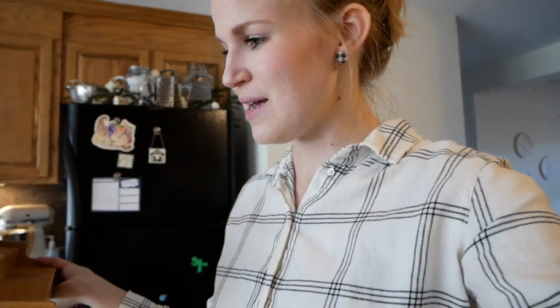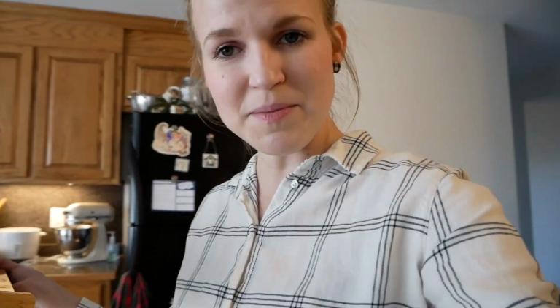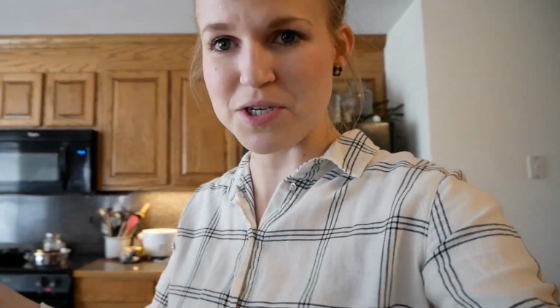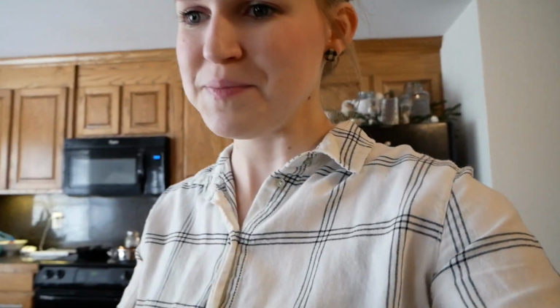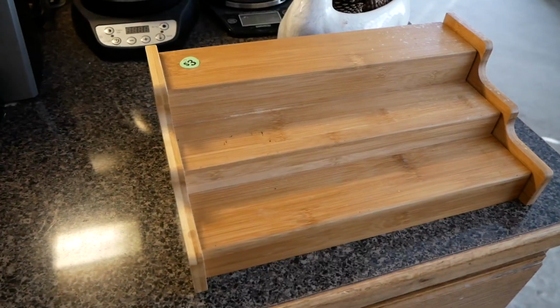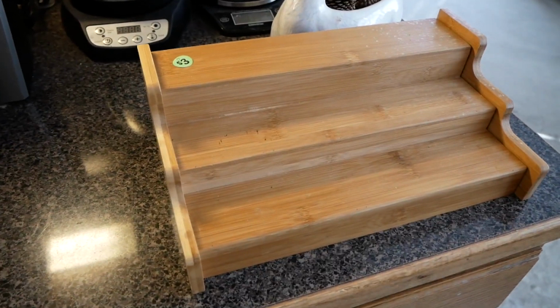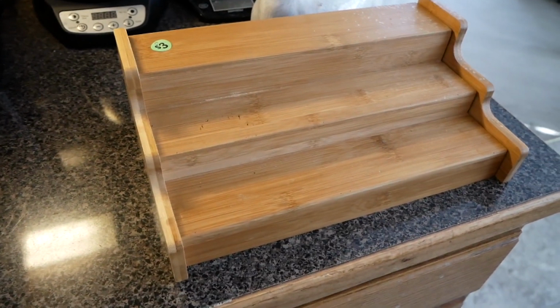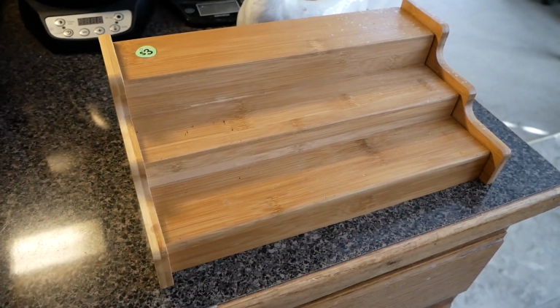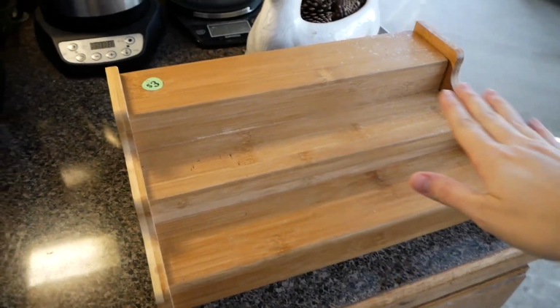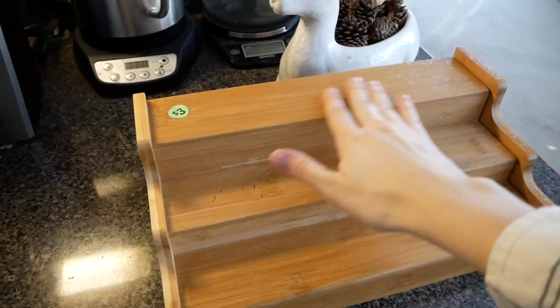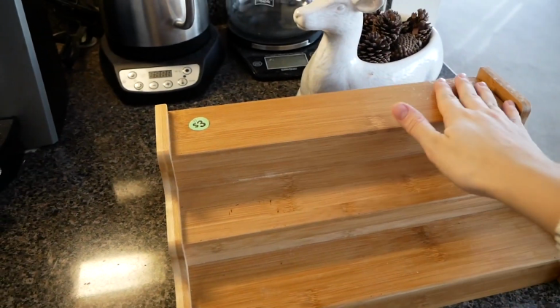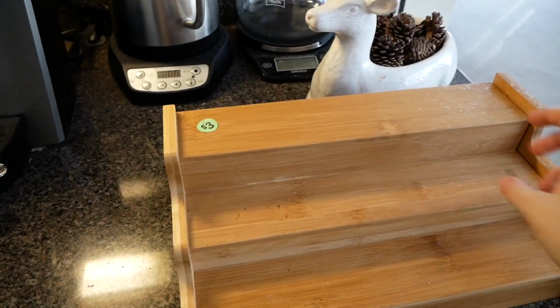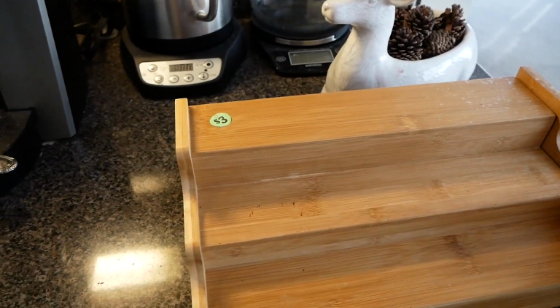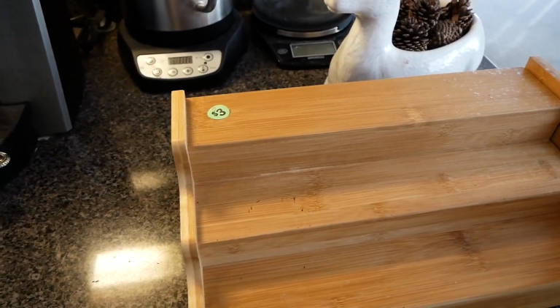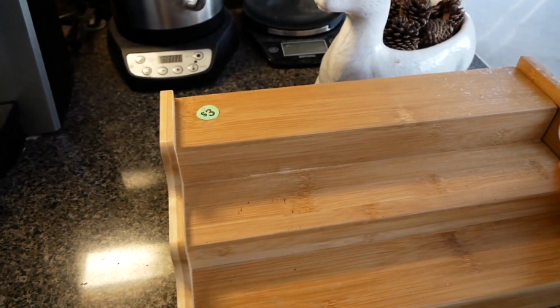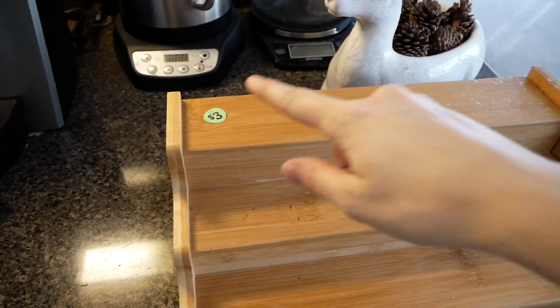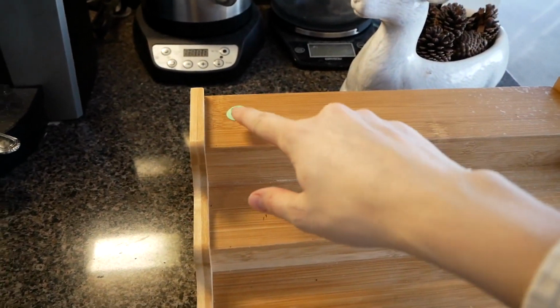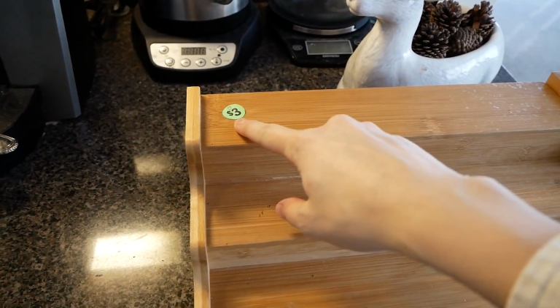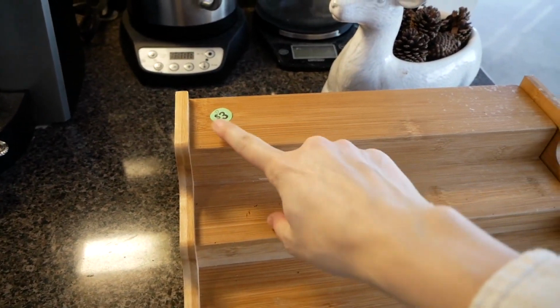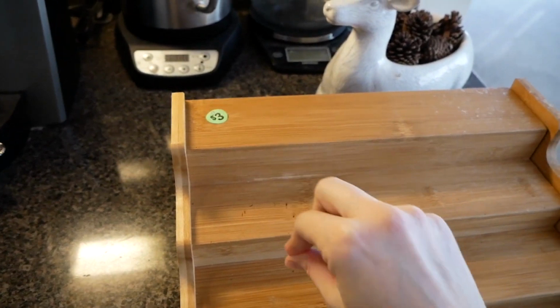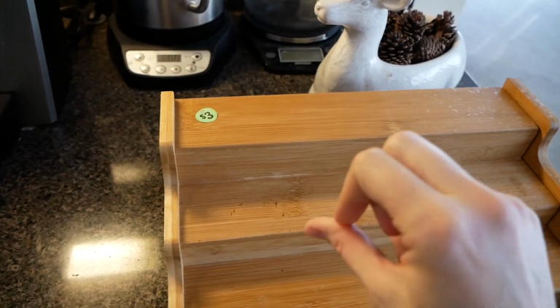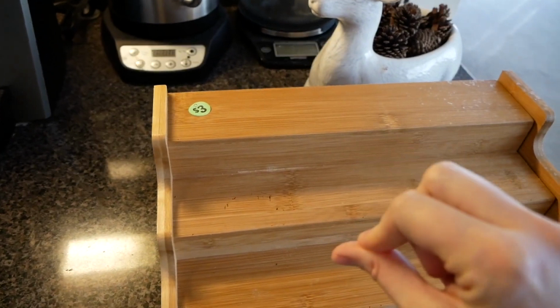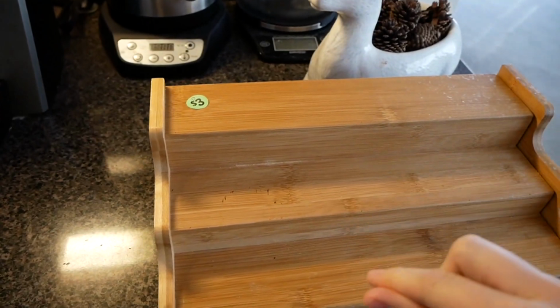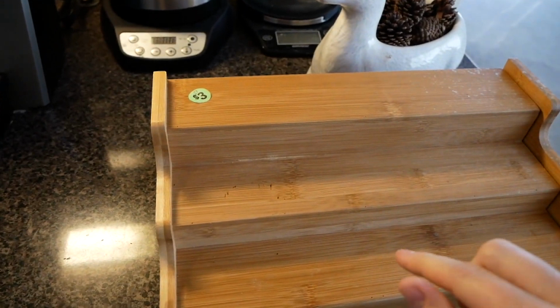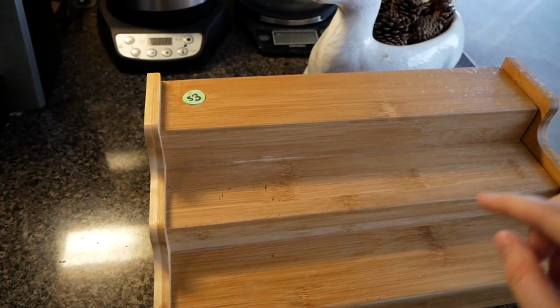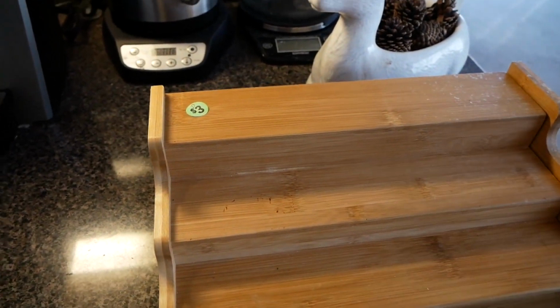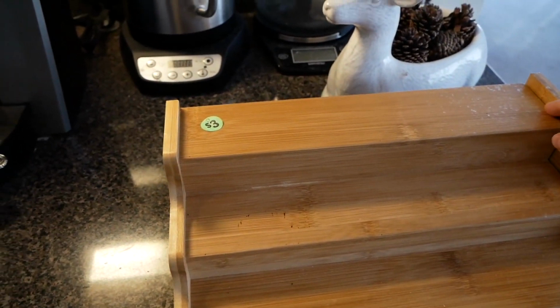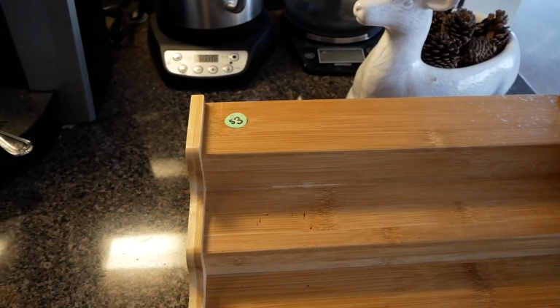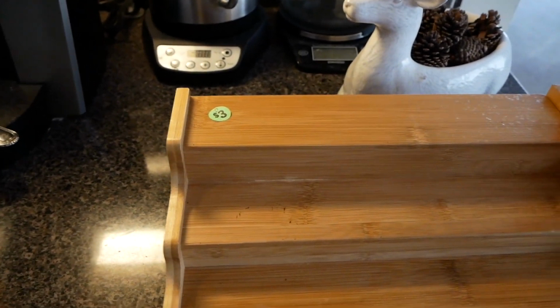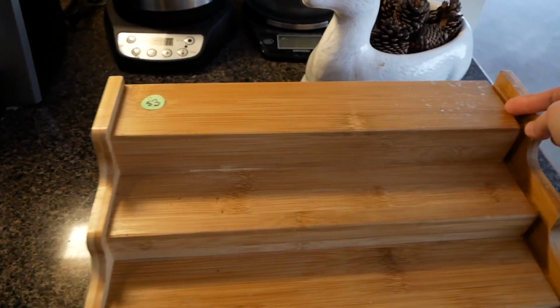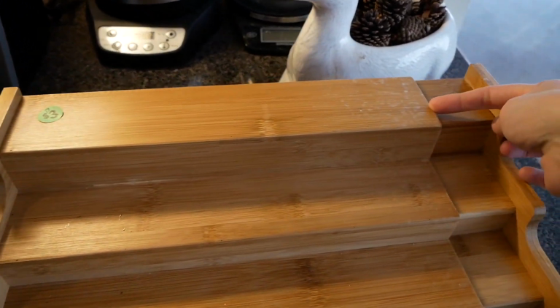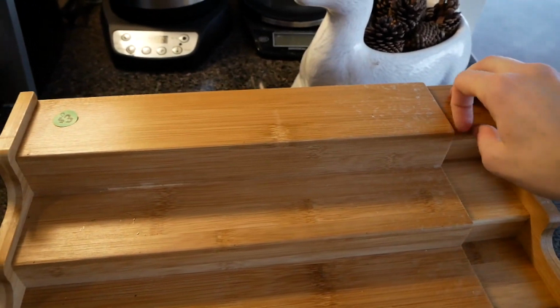But I found this instead, so let me show it to you. There it is — it's just a wooden spice shelf. I want to make sure I wipe it down, but it was priced at three dollars and I asked if they would take two and they said yes.